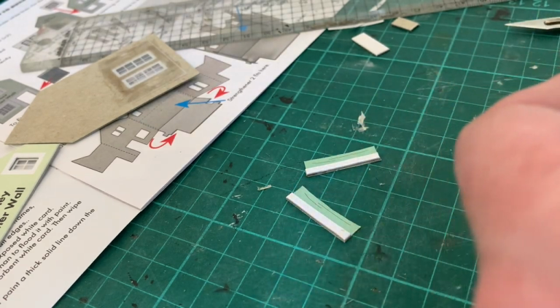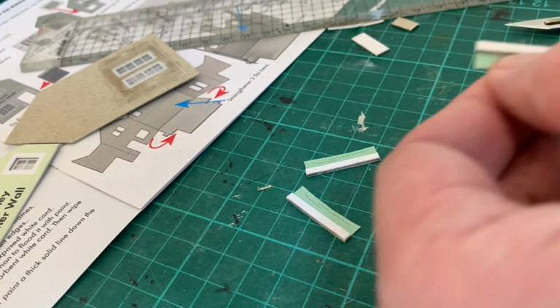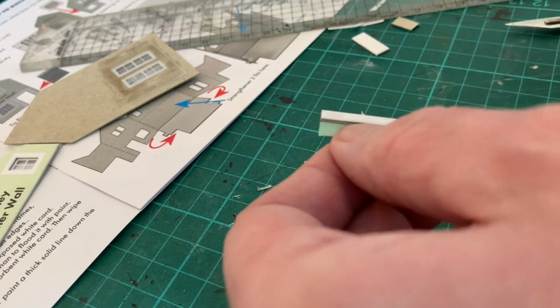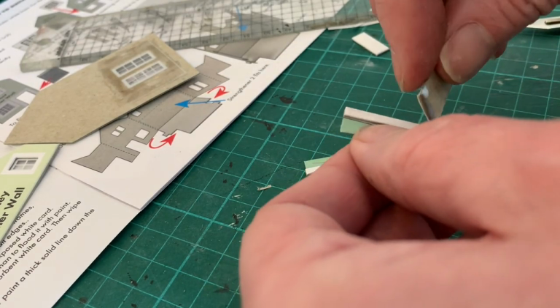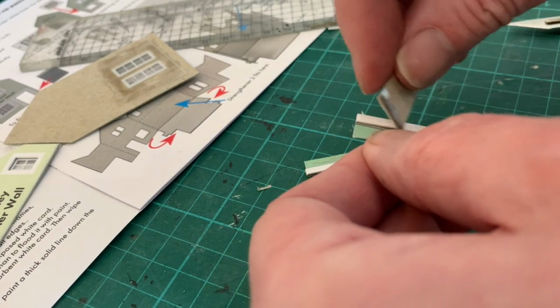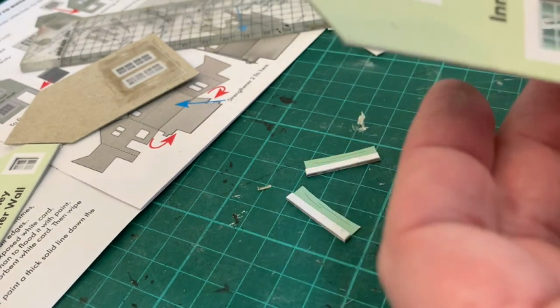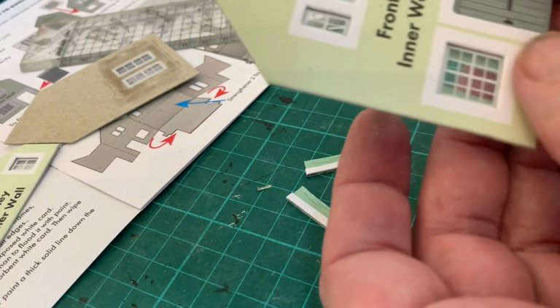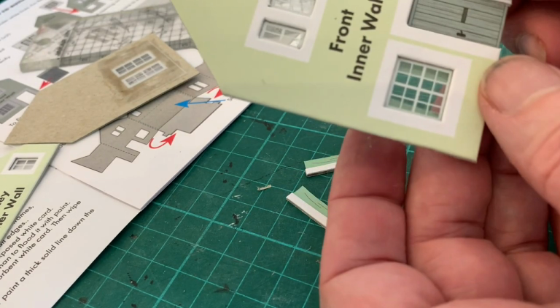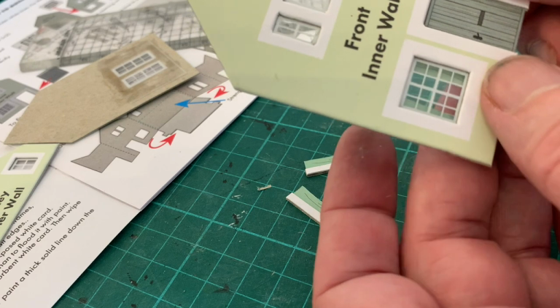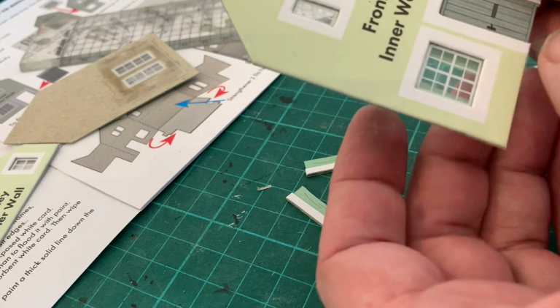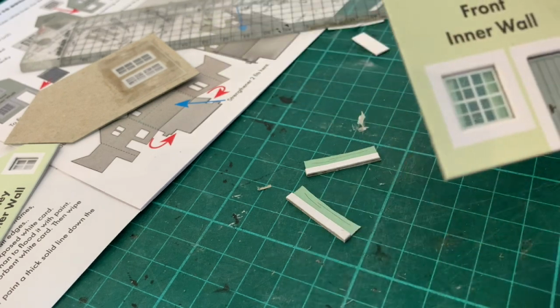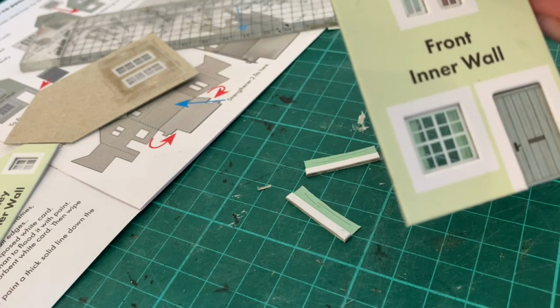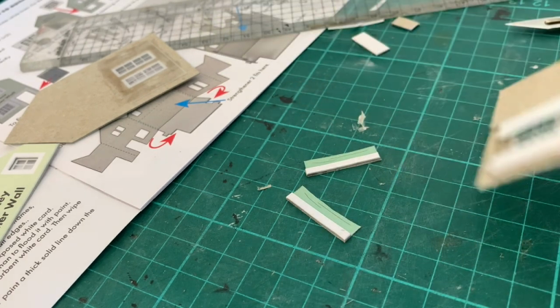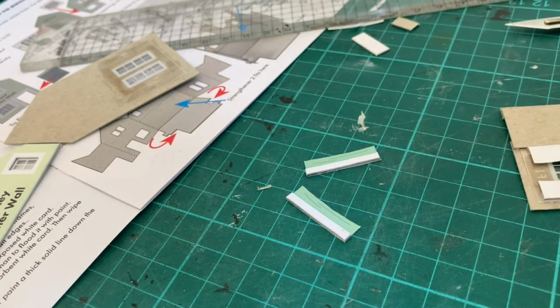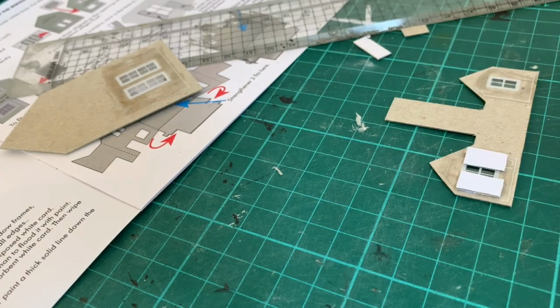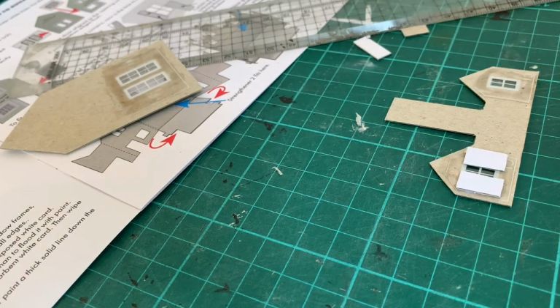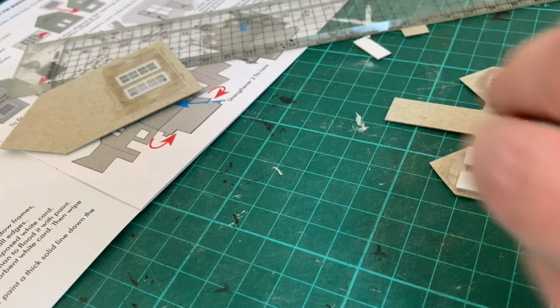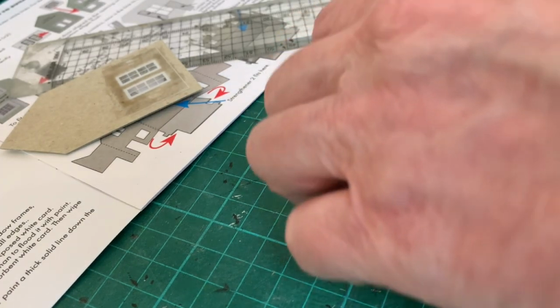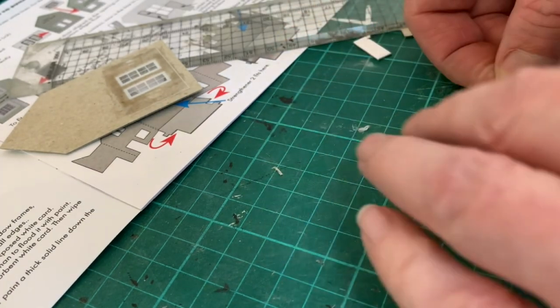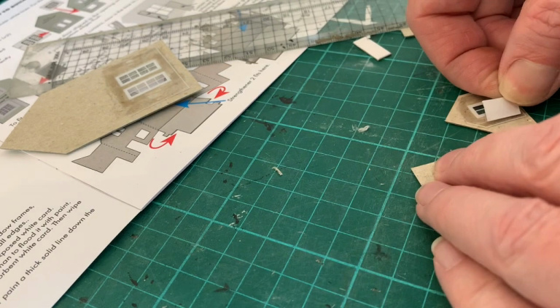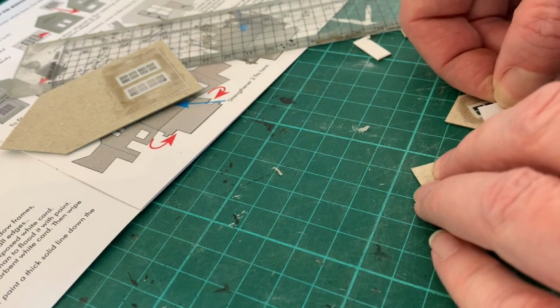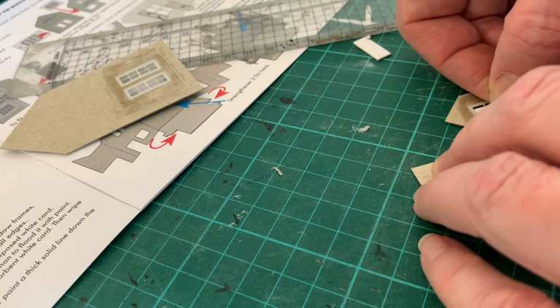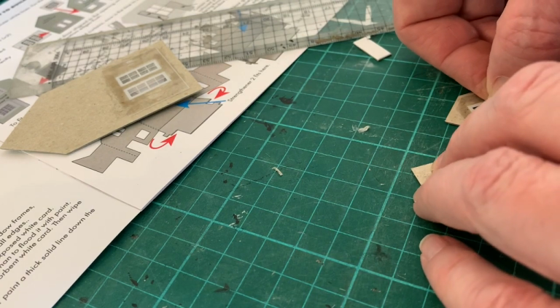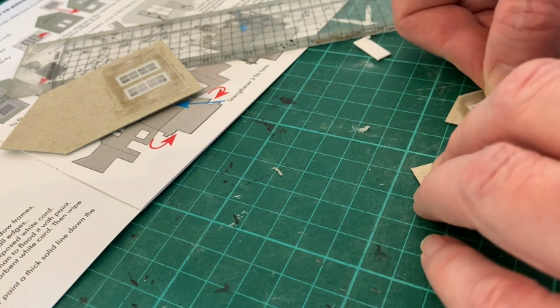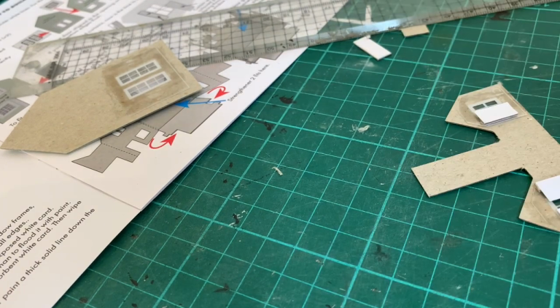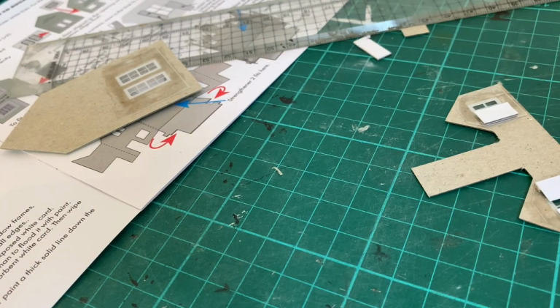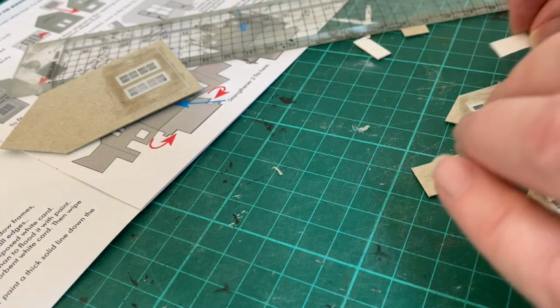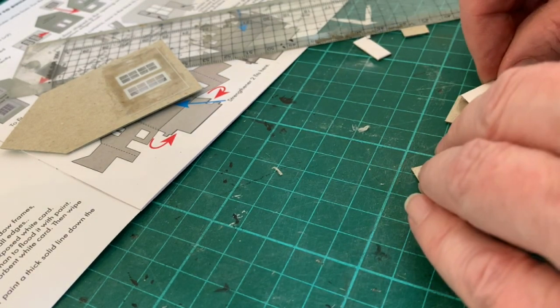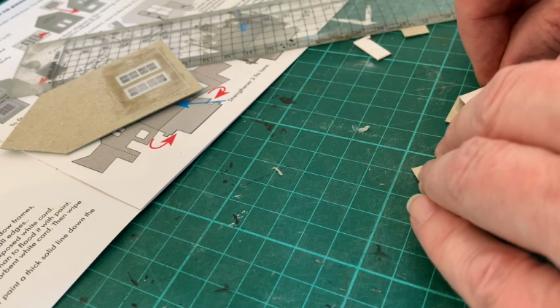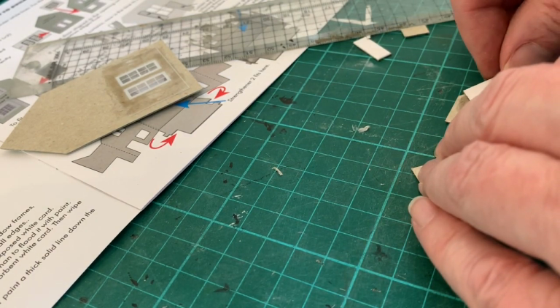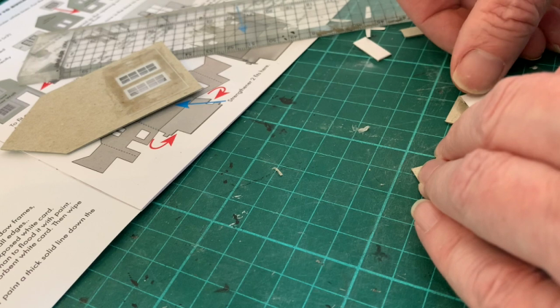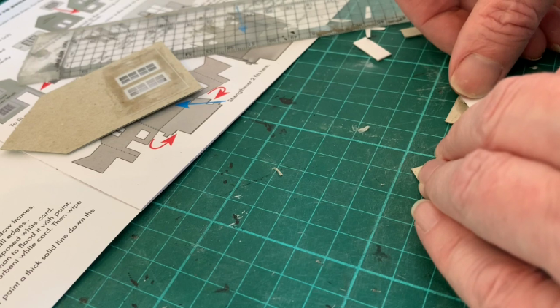However, it's important not to go beyond the glazing, as this will interfere with some of the fit later on. For the dormers, I only need half of the length of the curtains, so I can just snip those in half before fitting in exactly the same way.